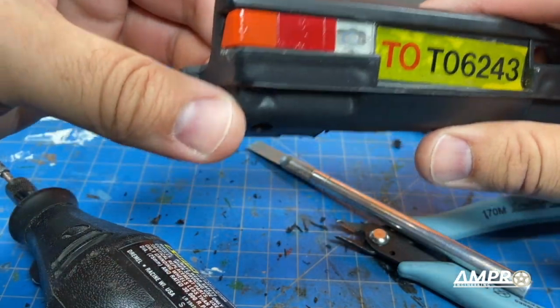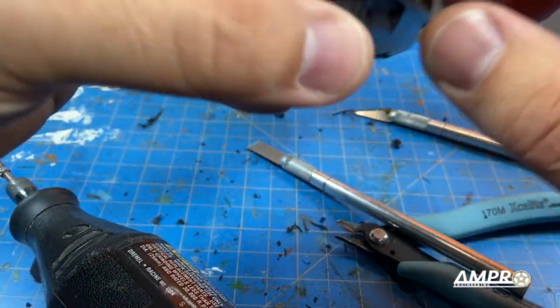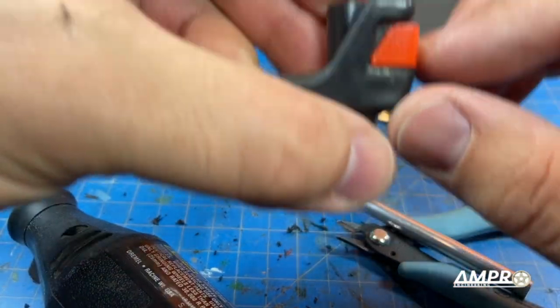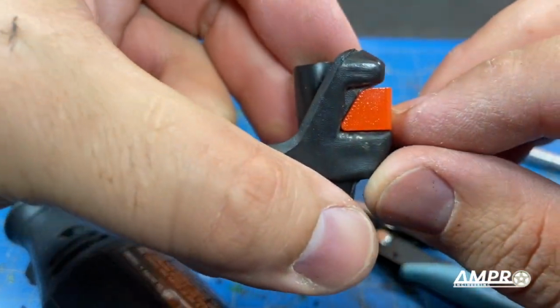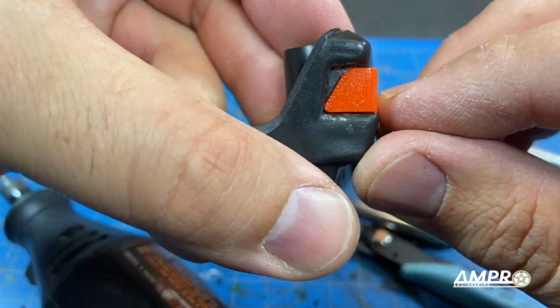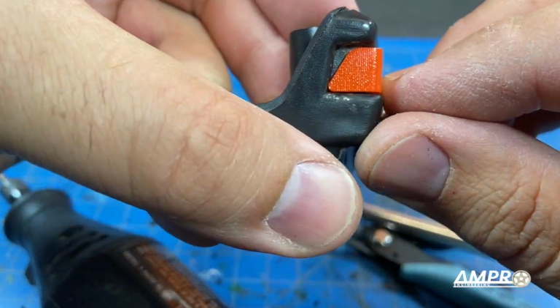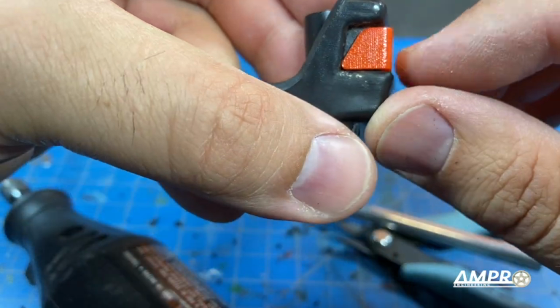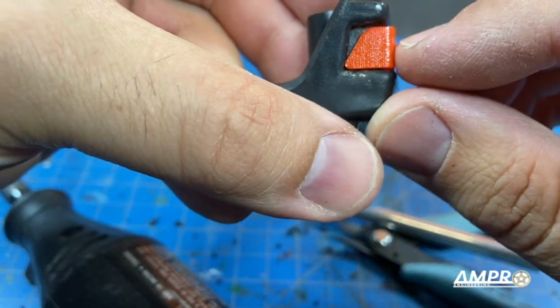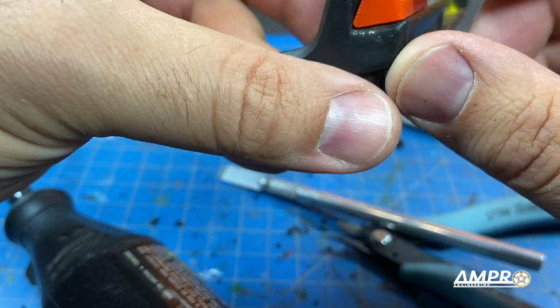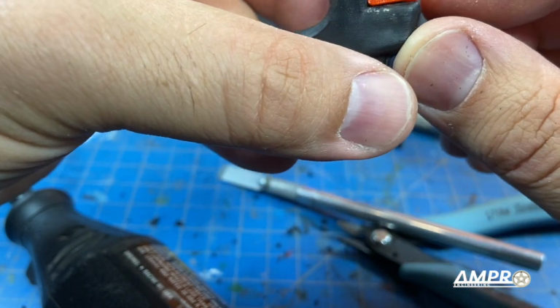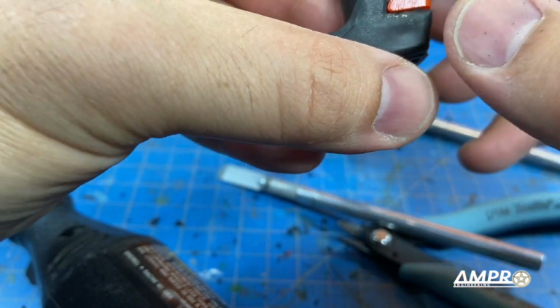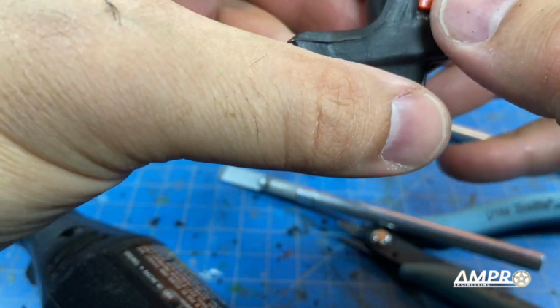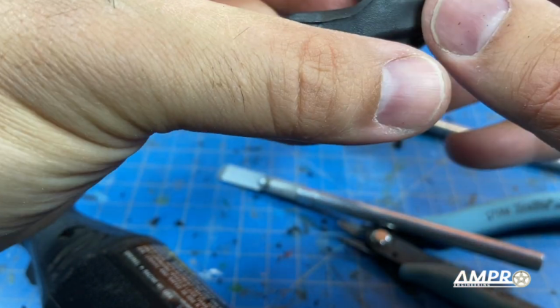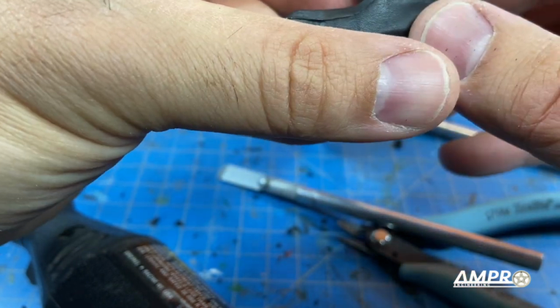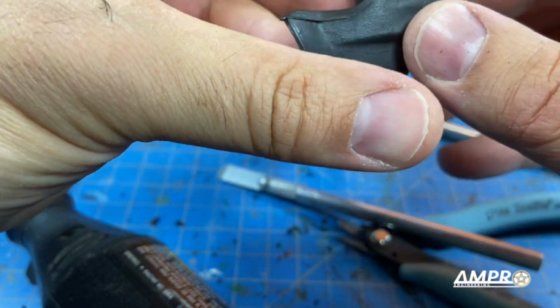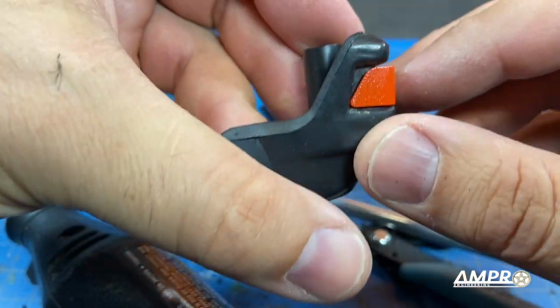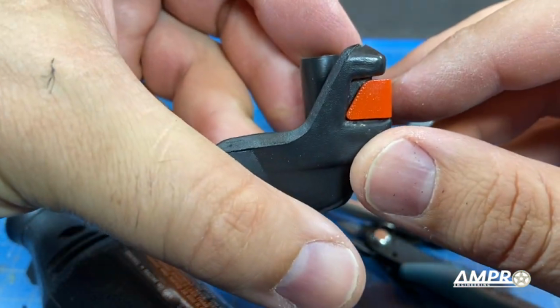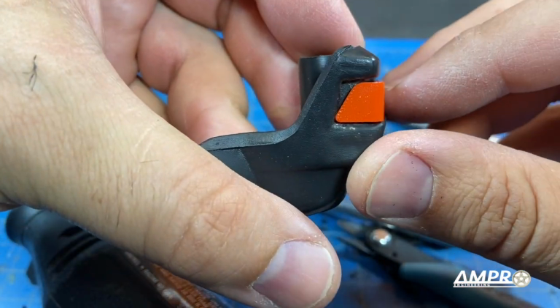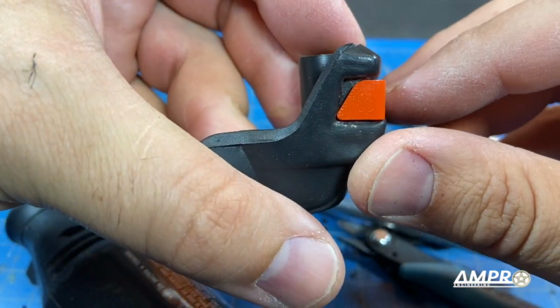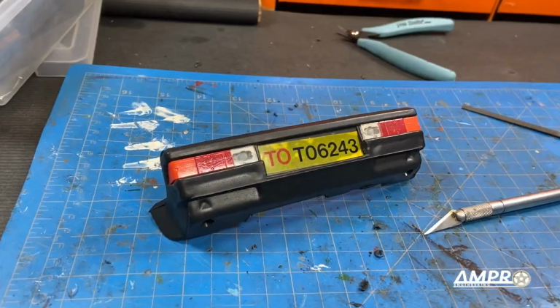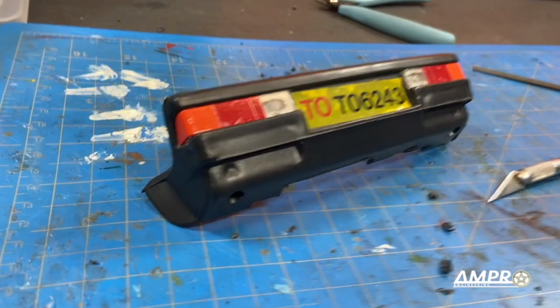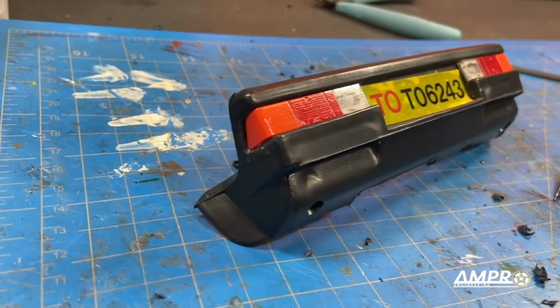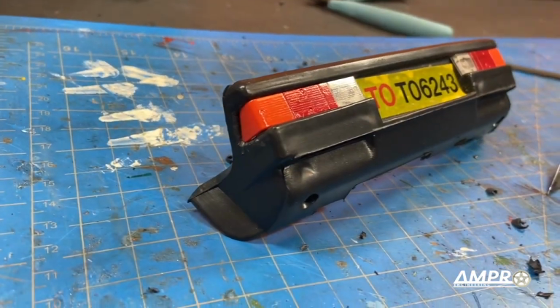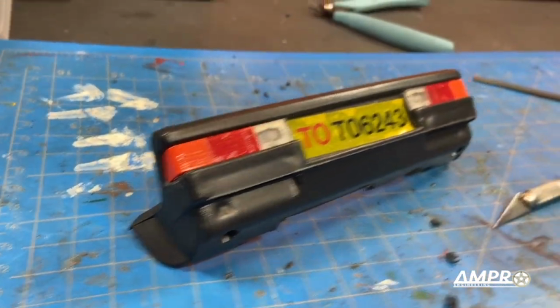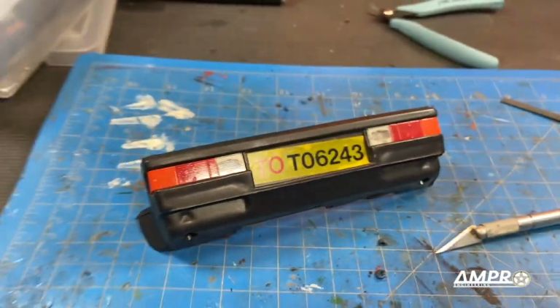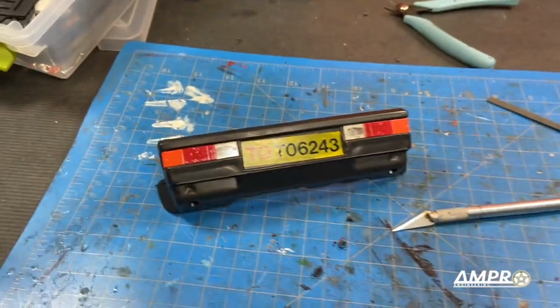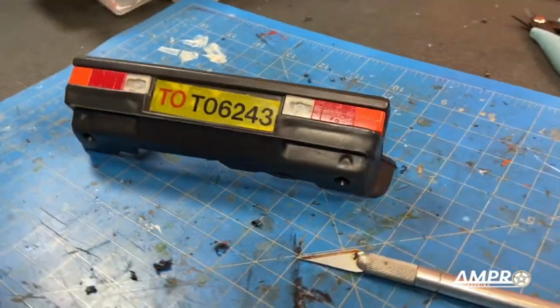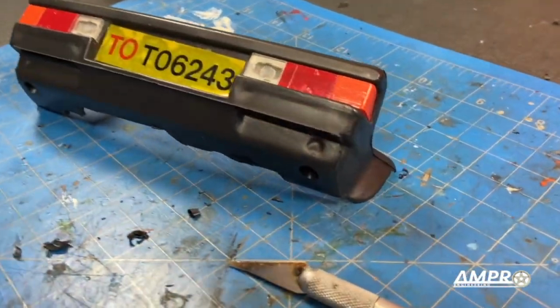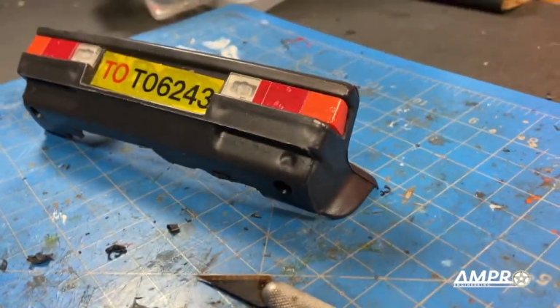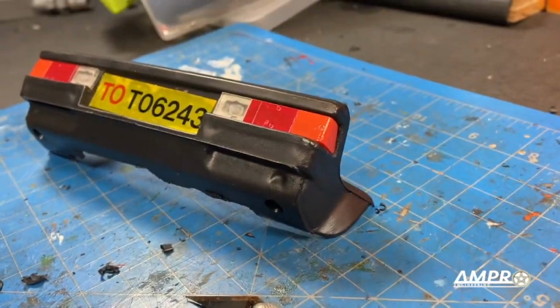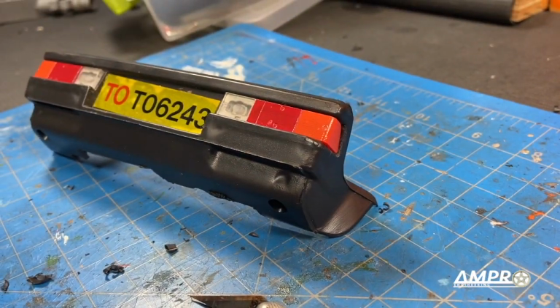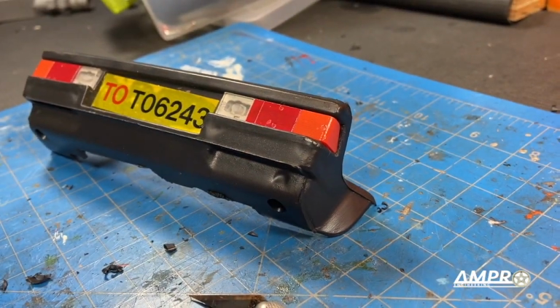I've just chopped out the center section and for the most part it's right in there as it should be, however on the side you can see the issue. With an exacto knife I'll just spend some time cutting this out. Well, there we have it — both are in and it's looking pretty darn good.